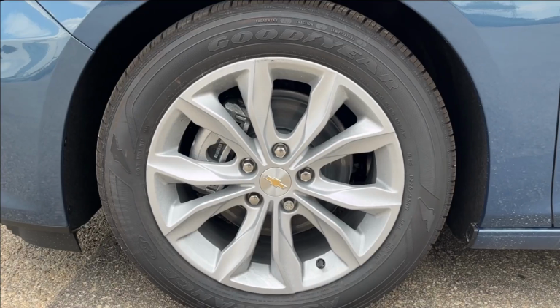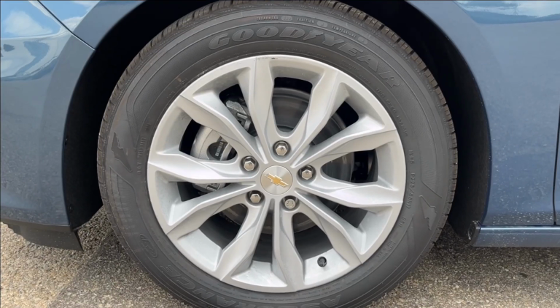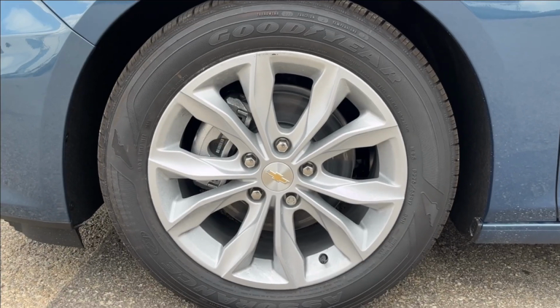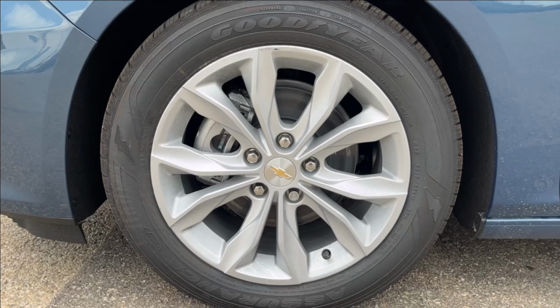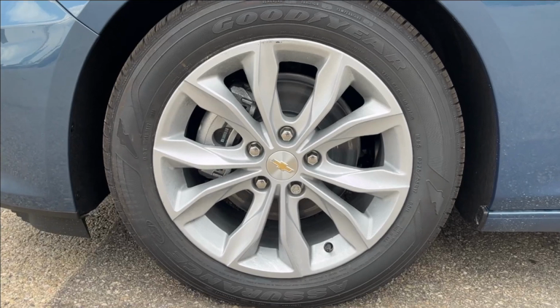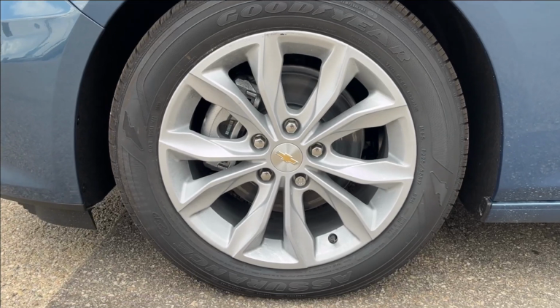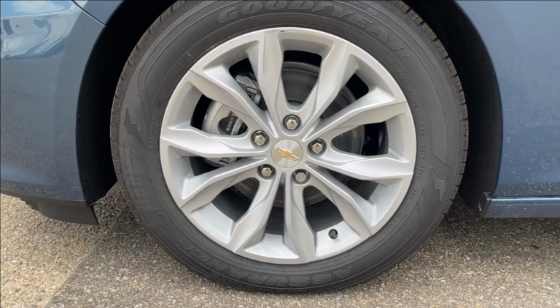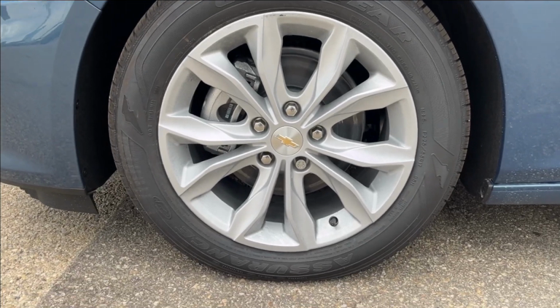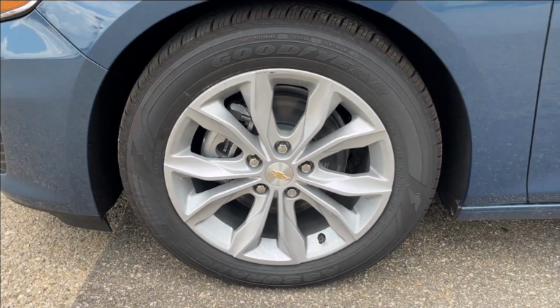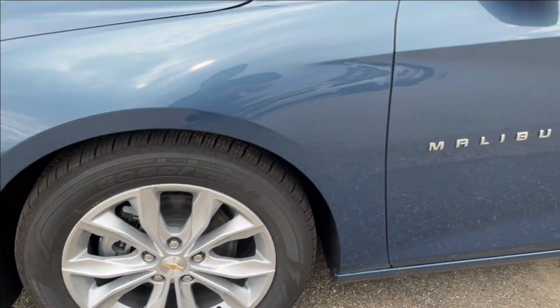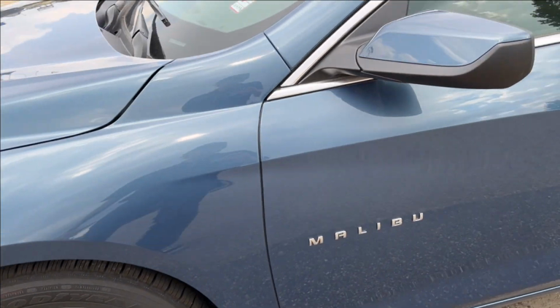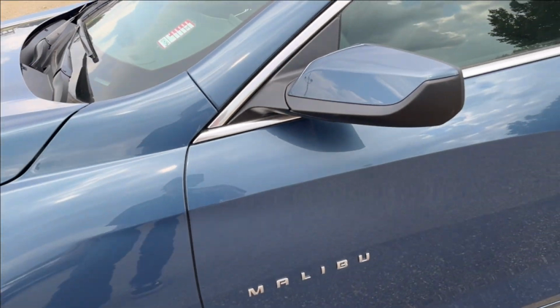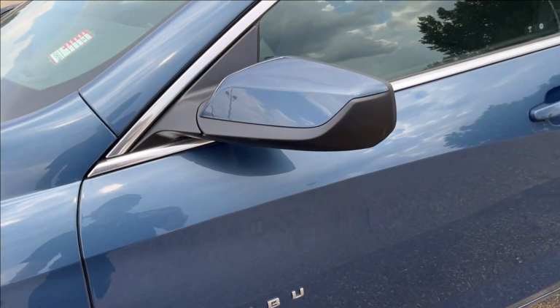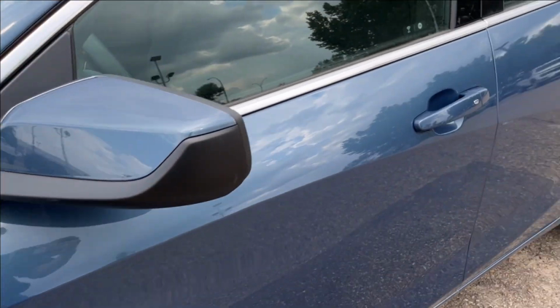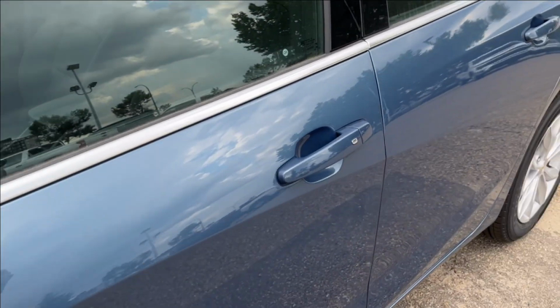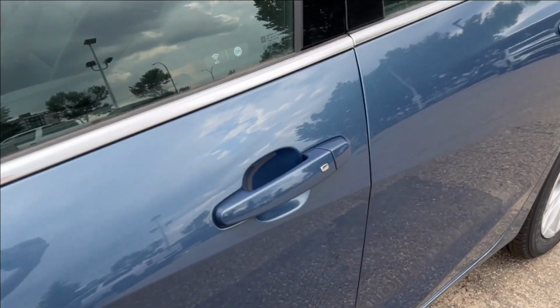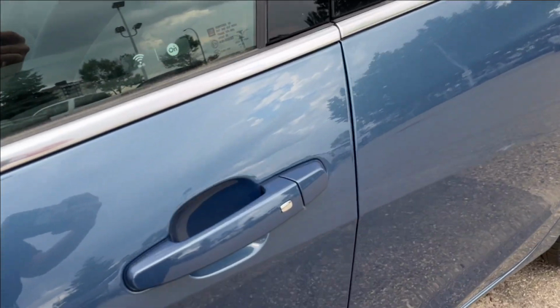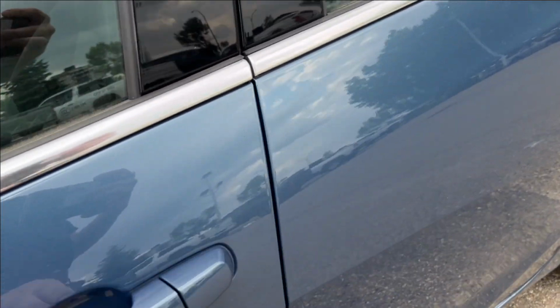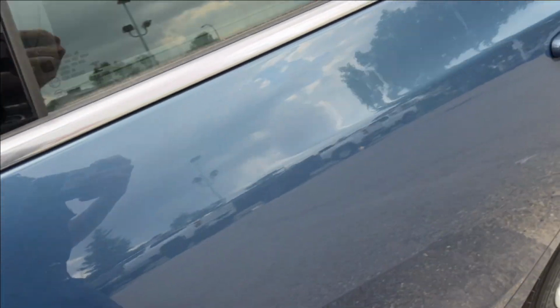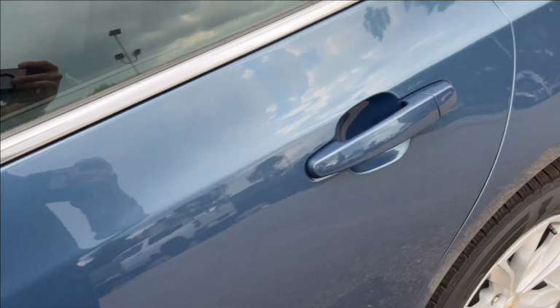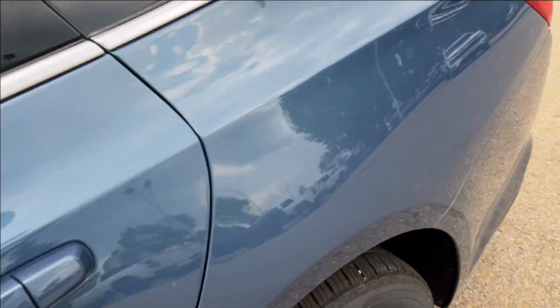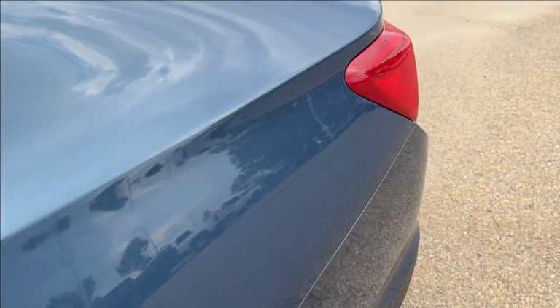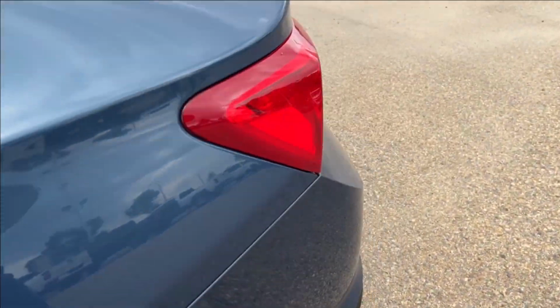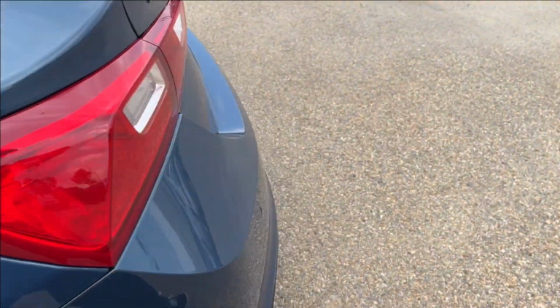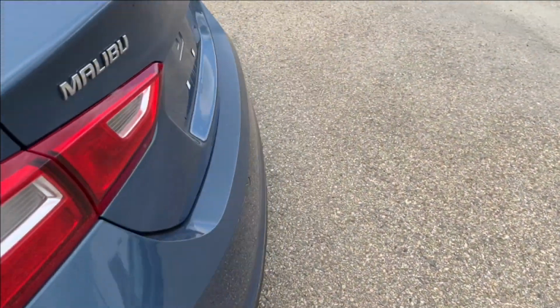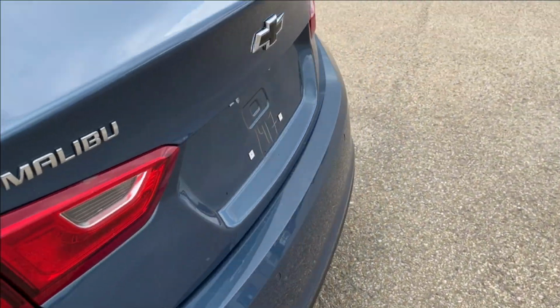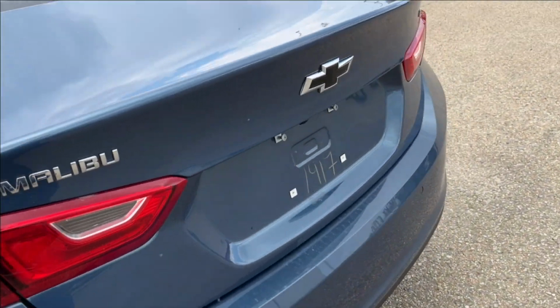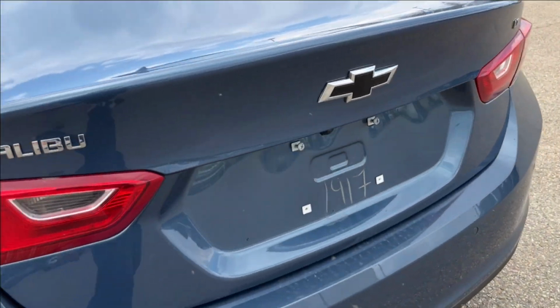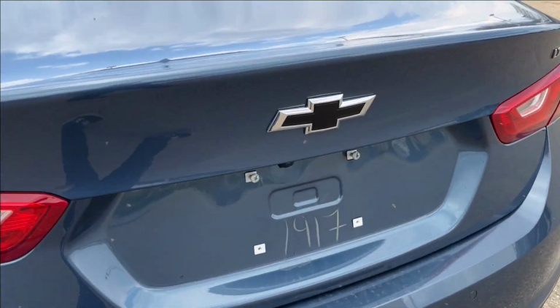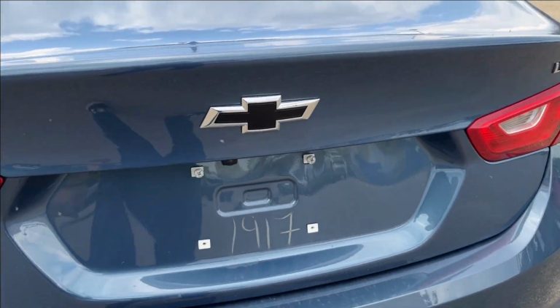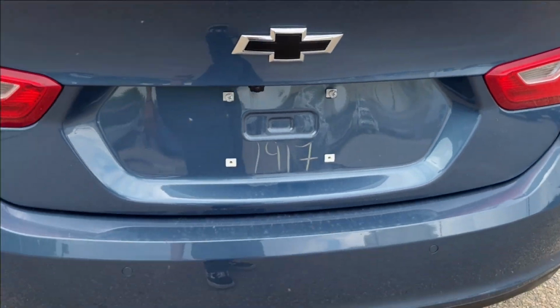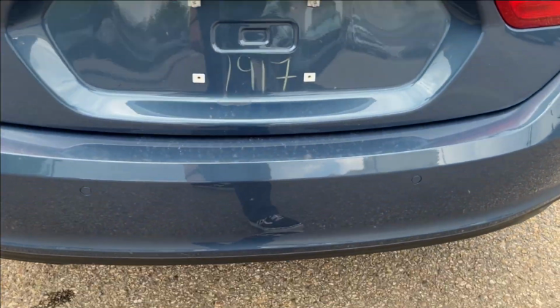We're going to have 17-inch alloy wheels on Goodyear Assurance tires. You're going to have the paint-matched mirror caps and paint-matched keyless entry door handles, and it comes in black as well.